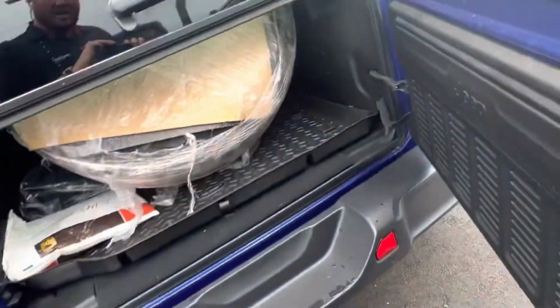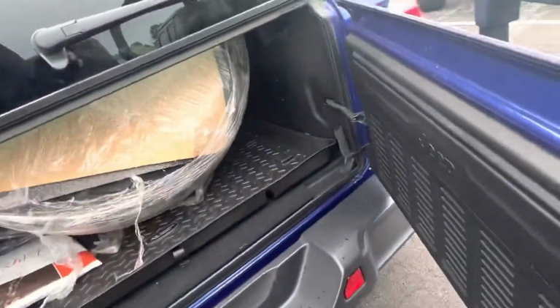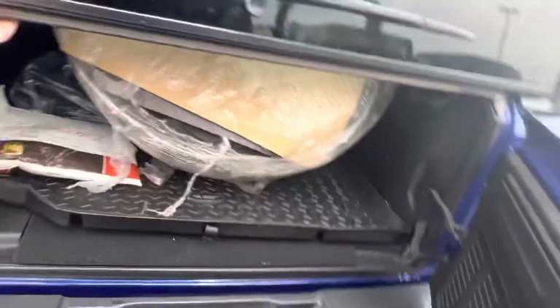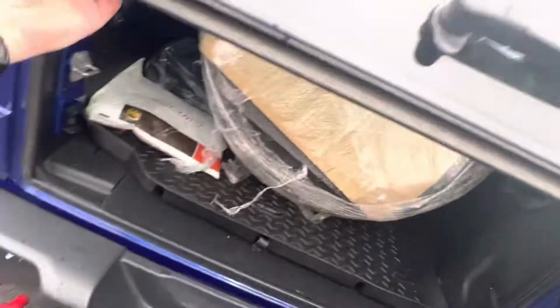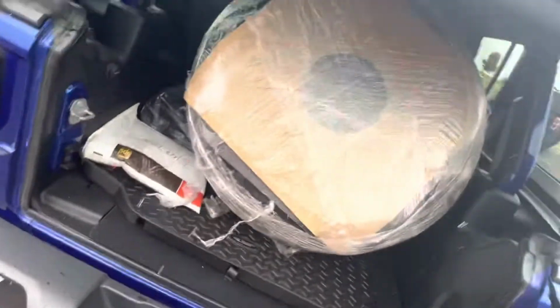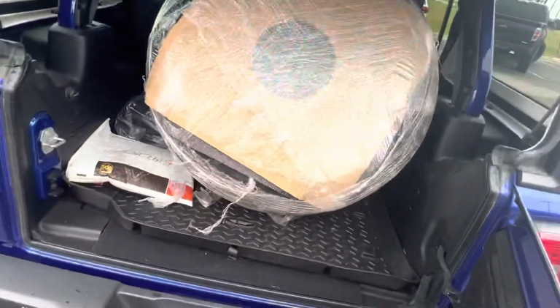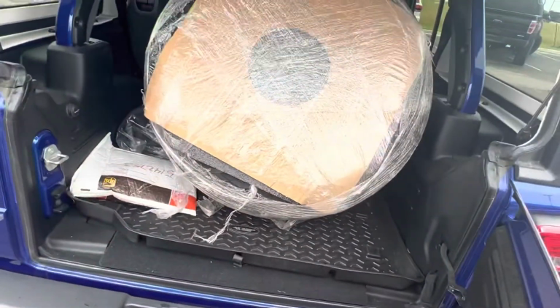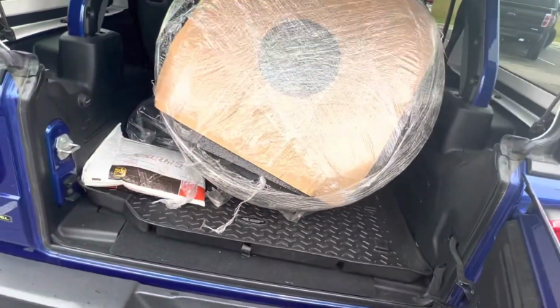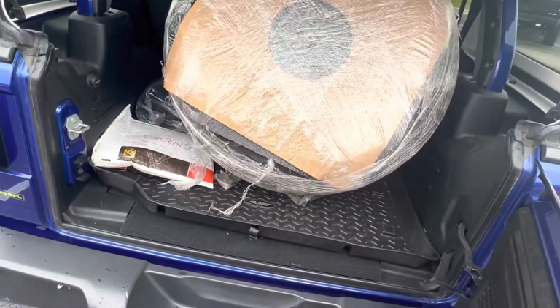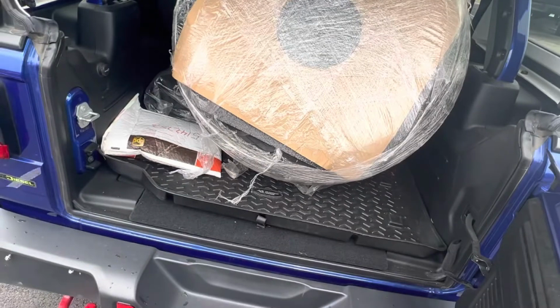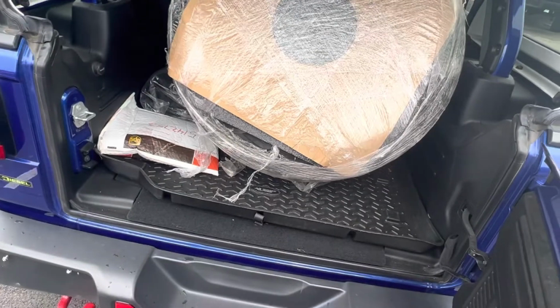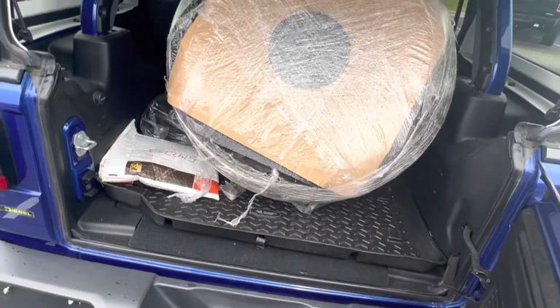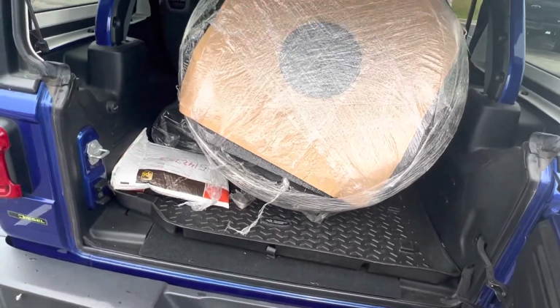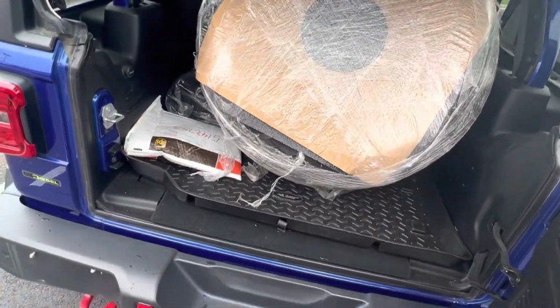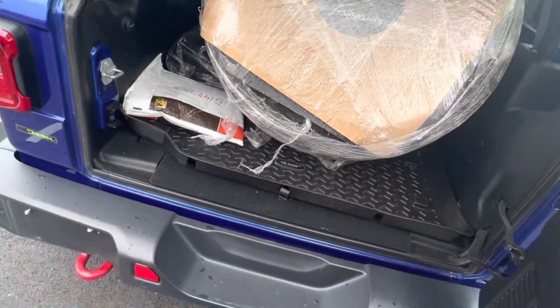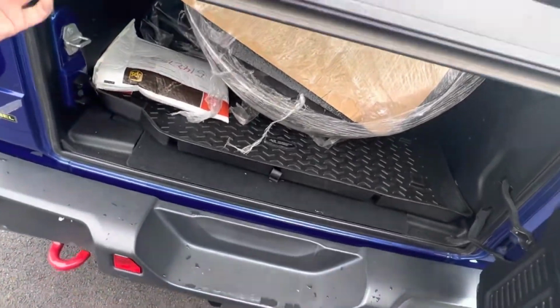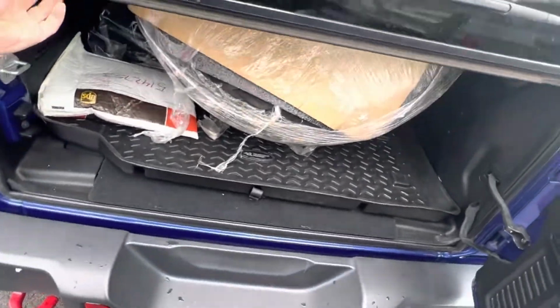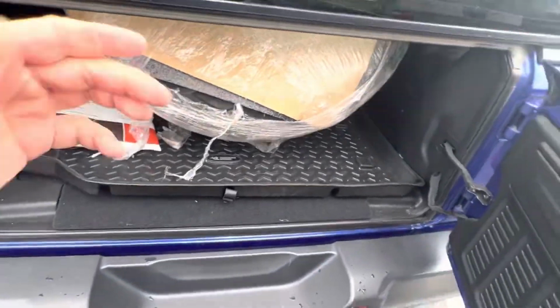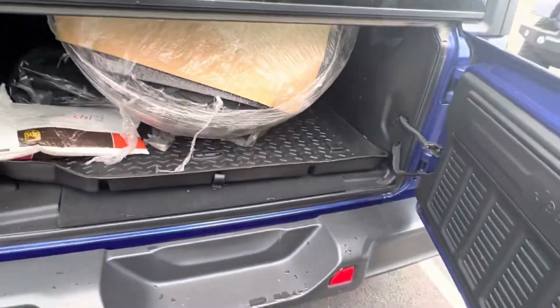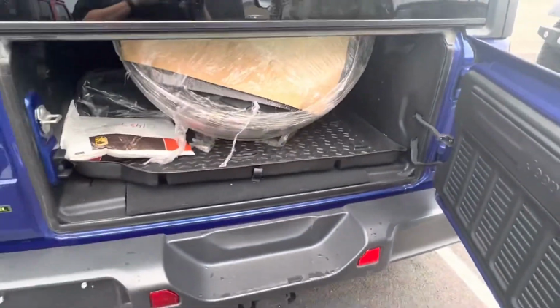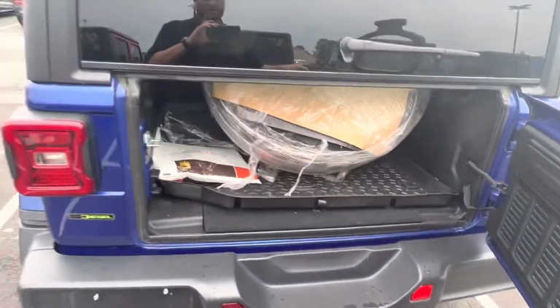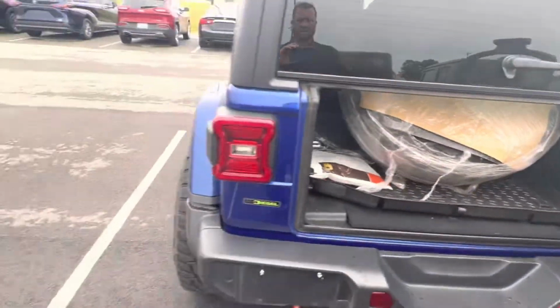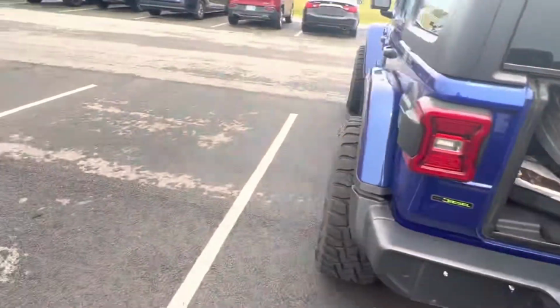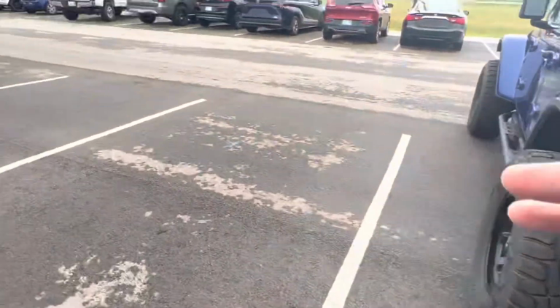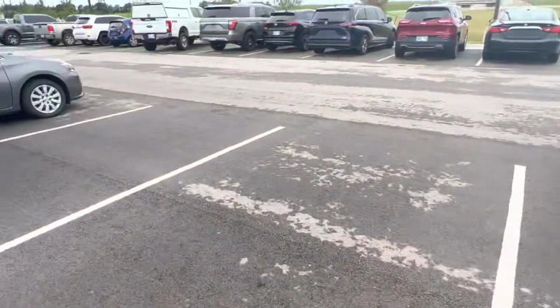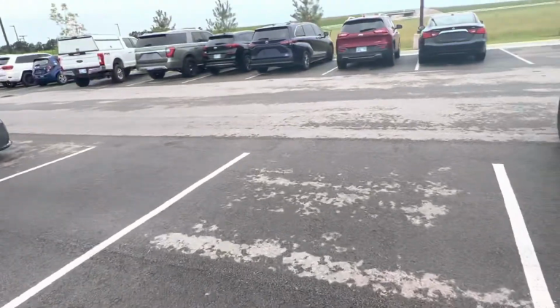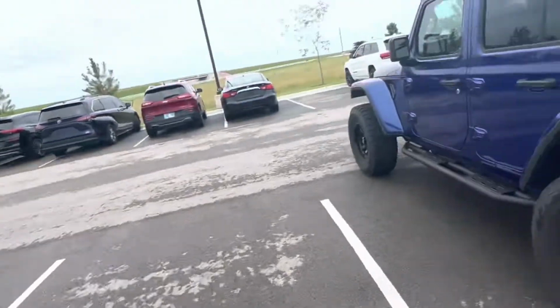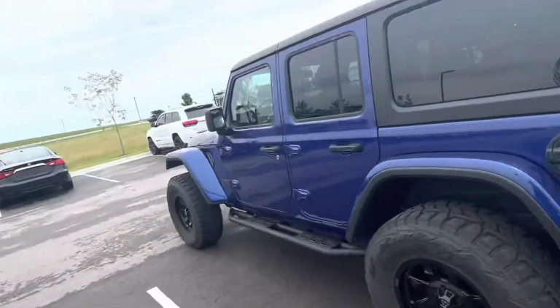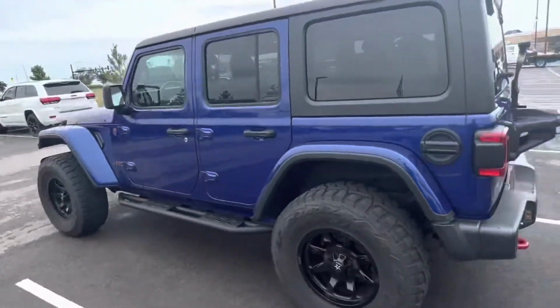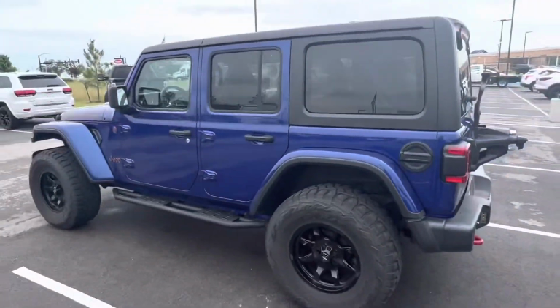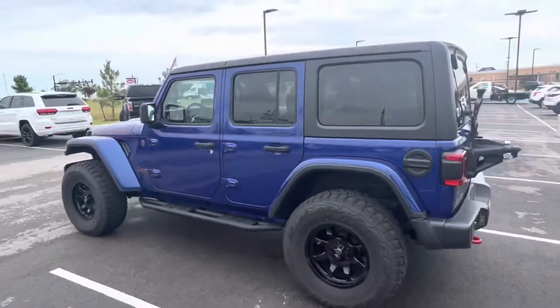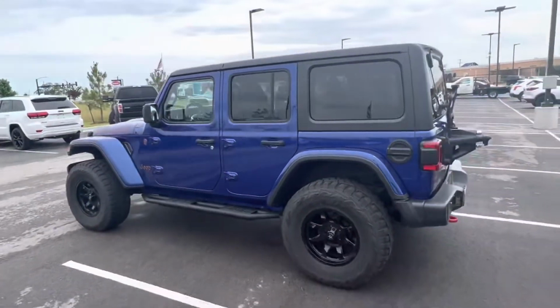Looks like we have the extra wheel and tire back here. And everything is running as it should.